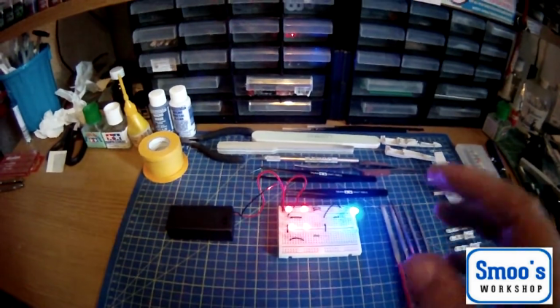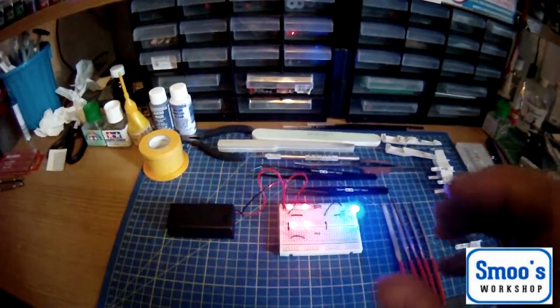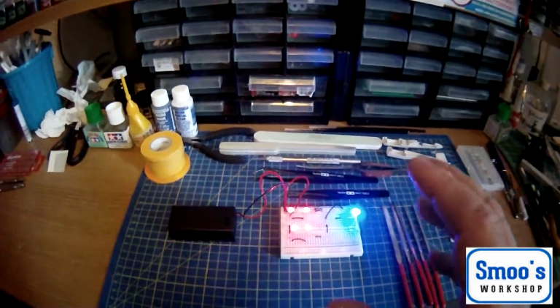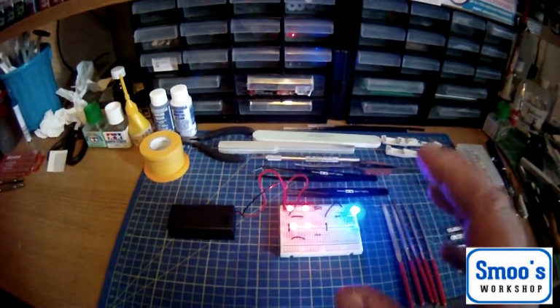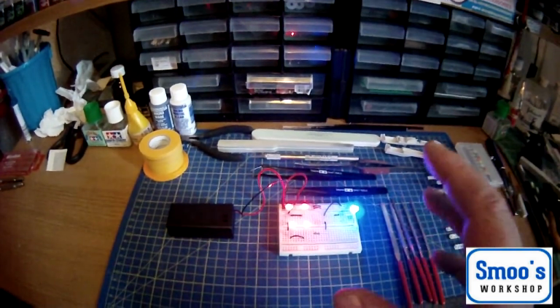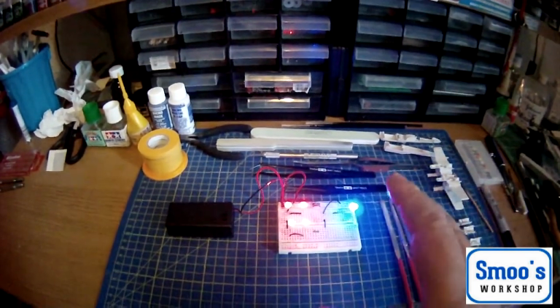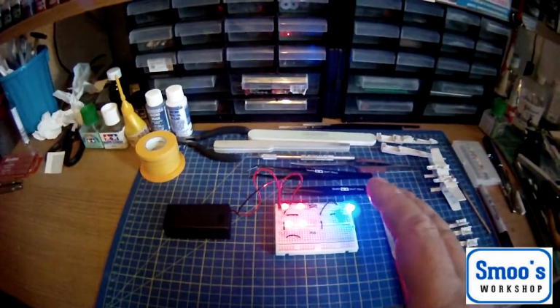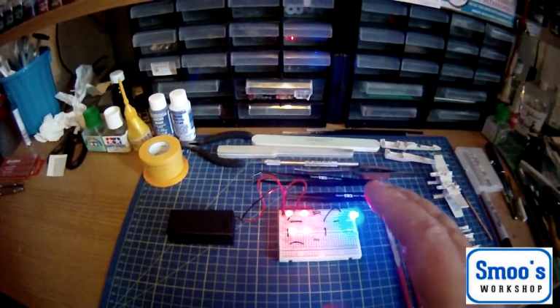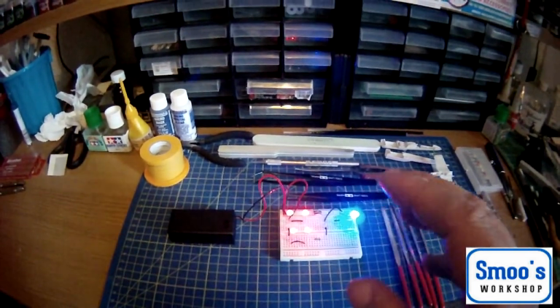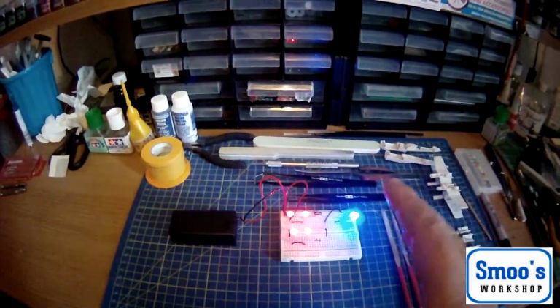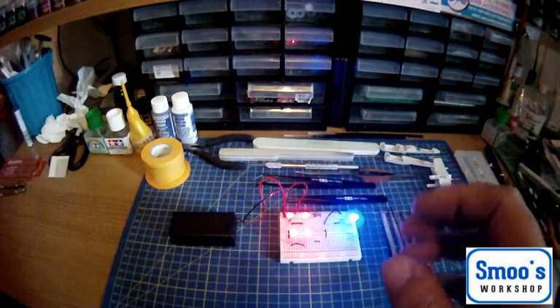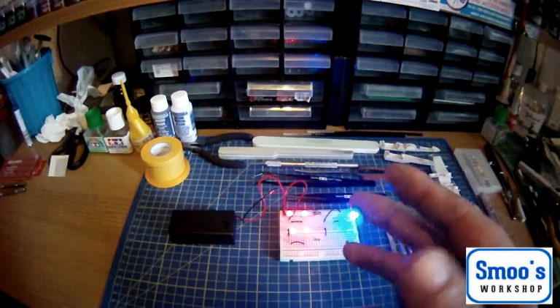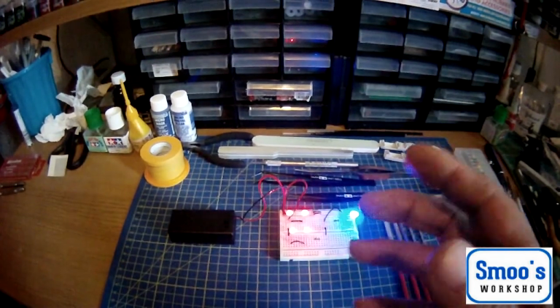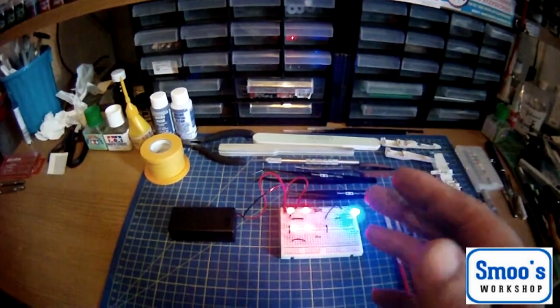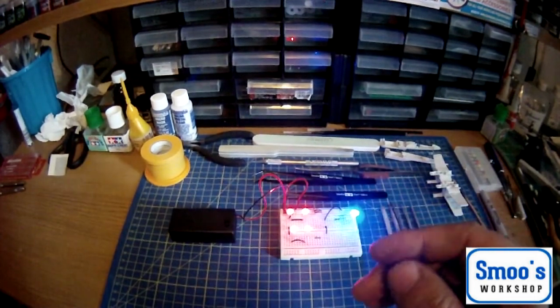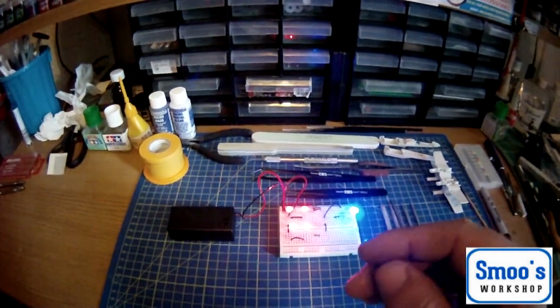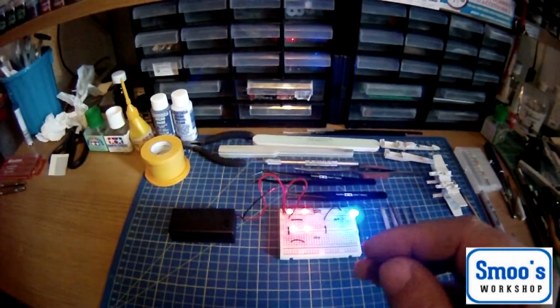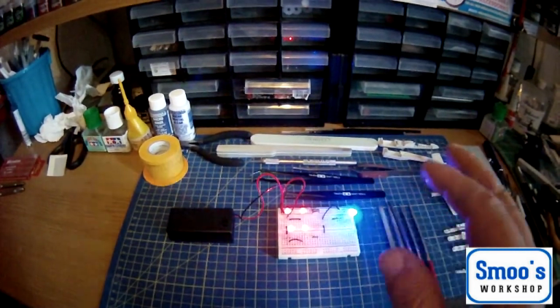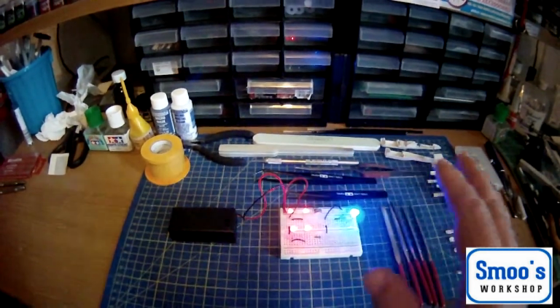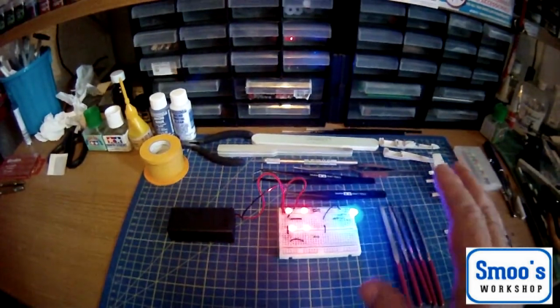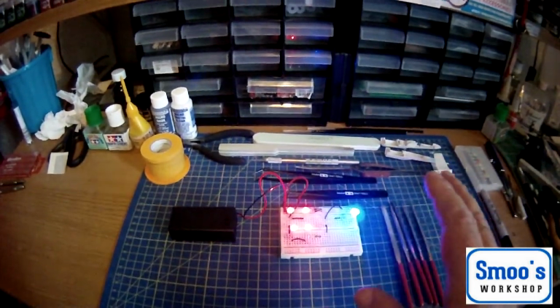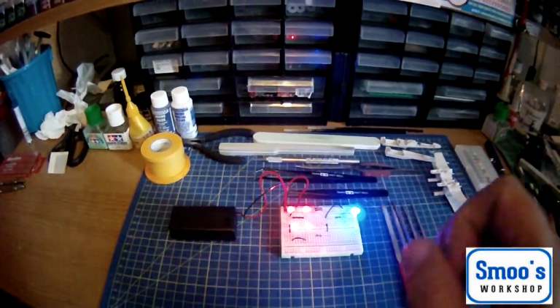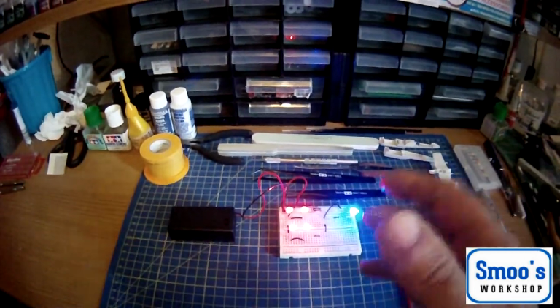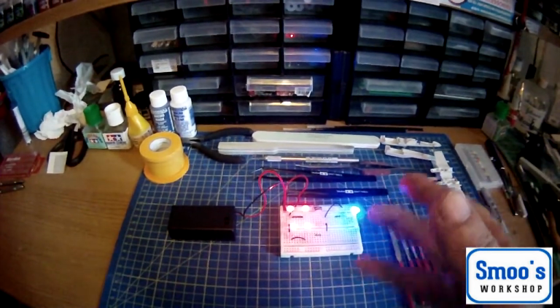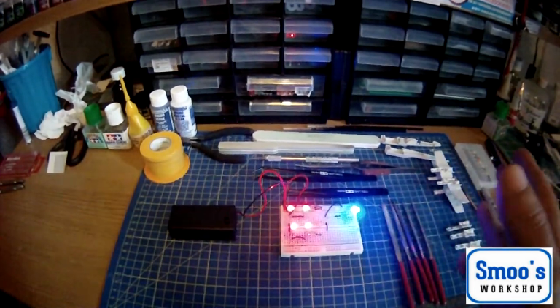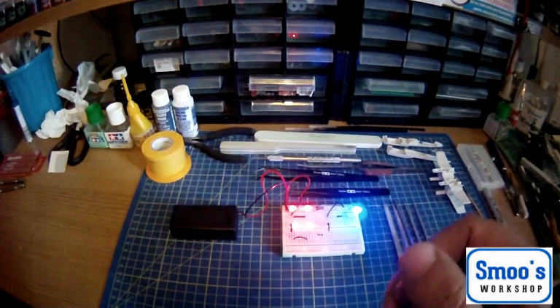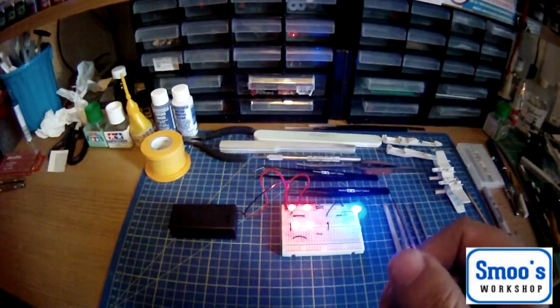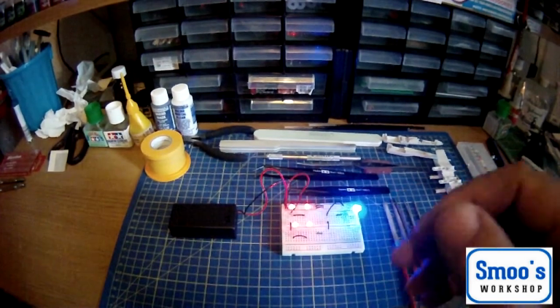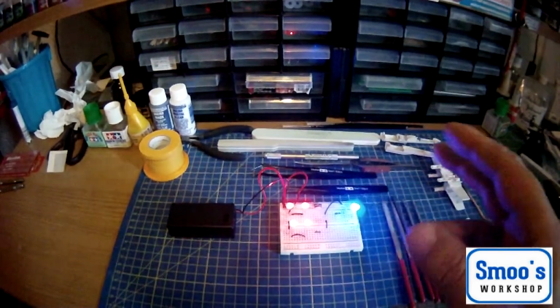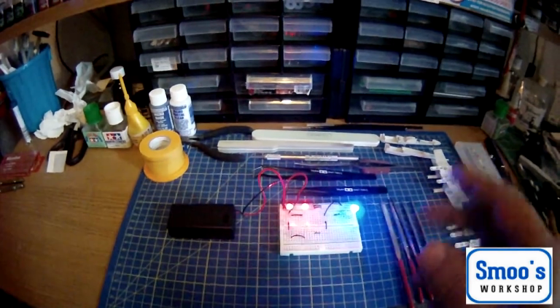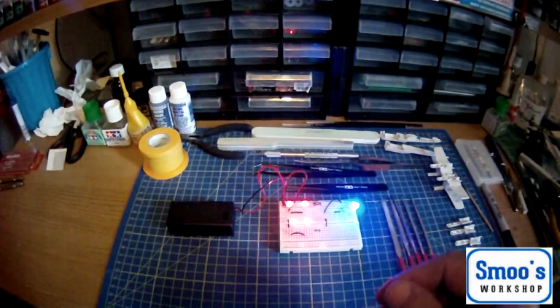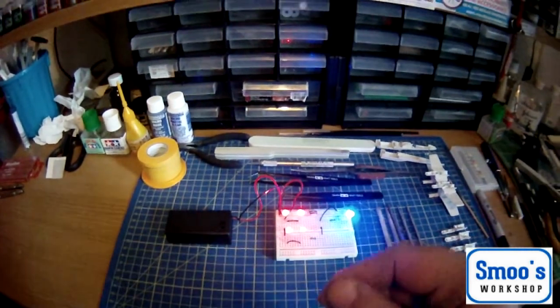It's a very, very simple kit, but I'm going to be putting lights in it. Even if you don't want to put lights in it, it'll still run through the rest of the build with you.